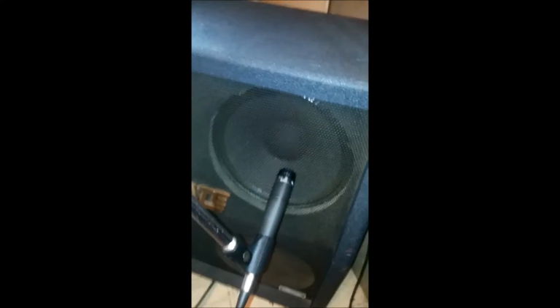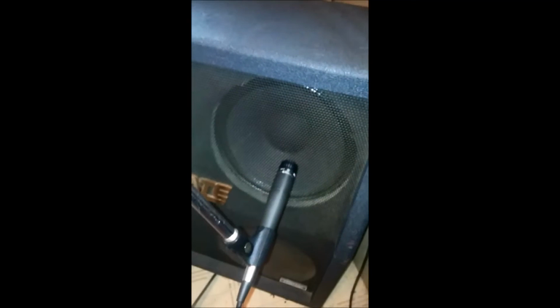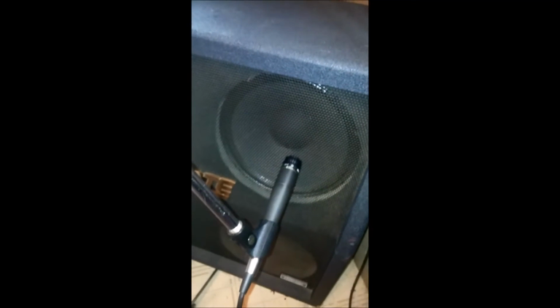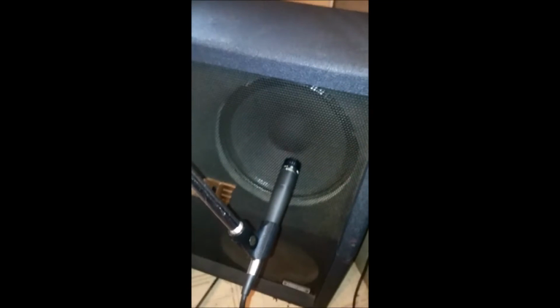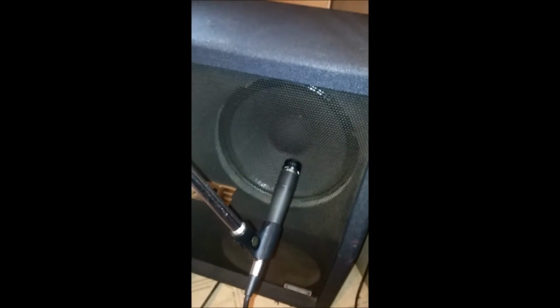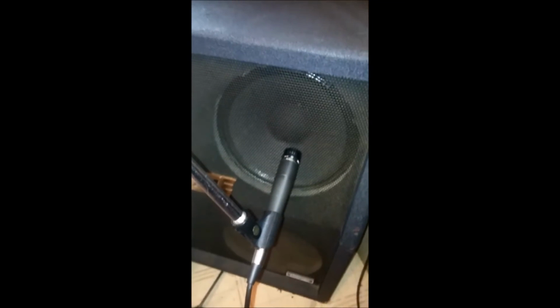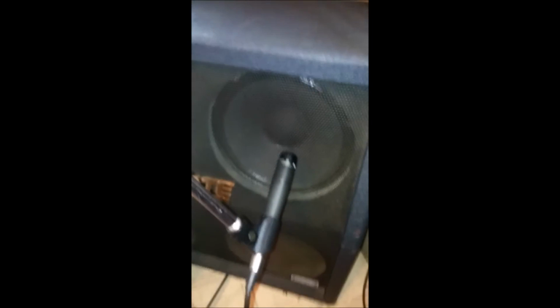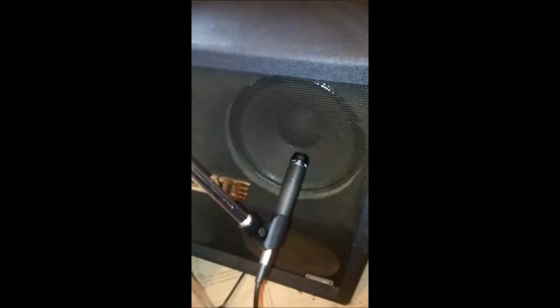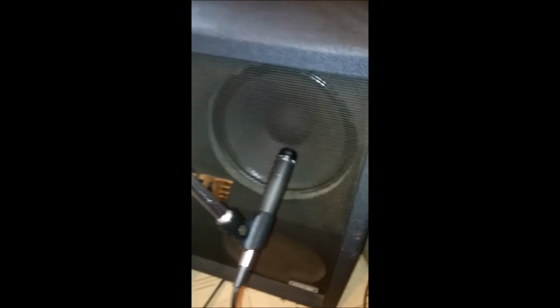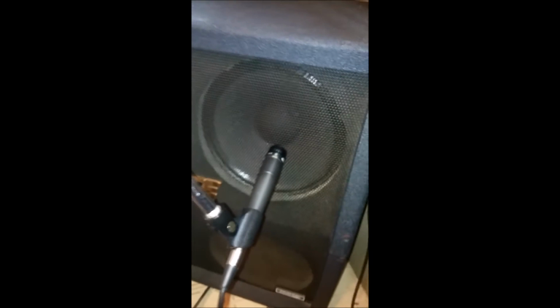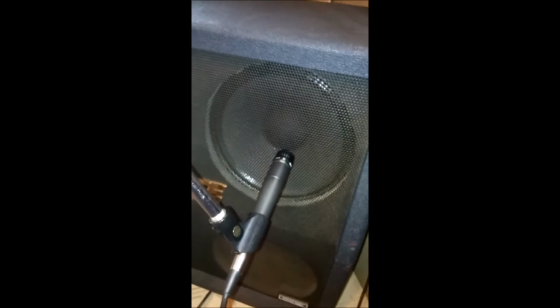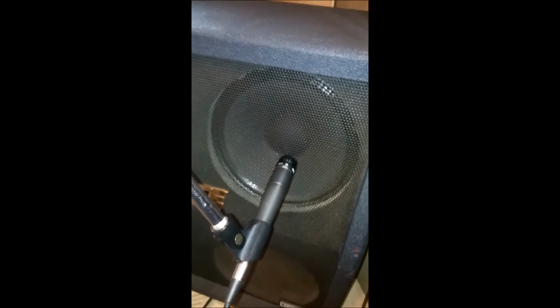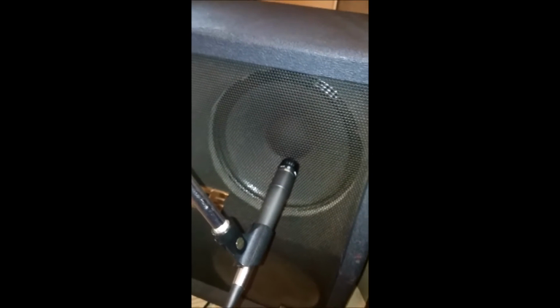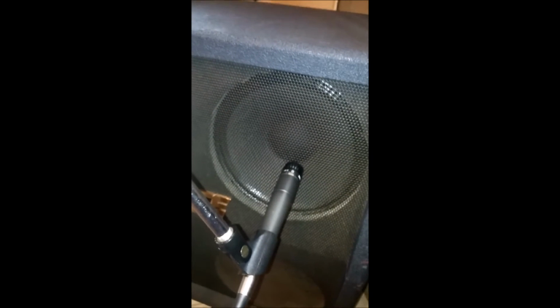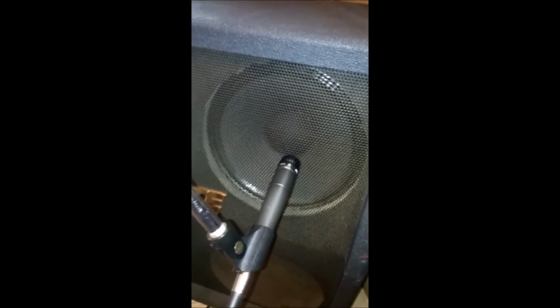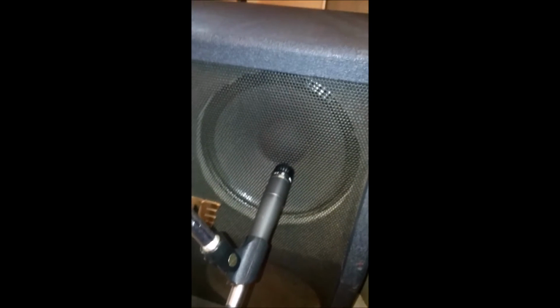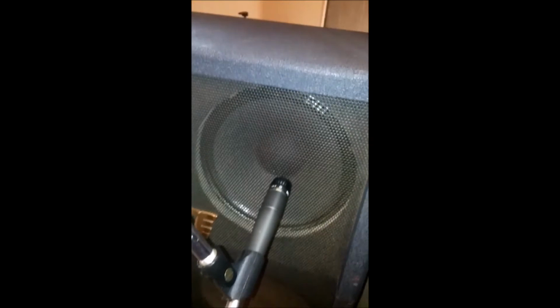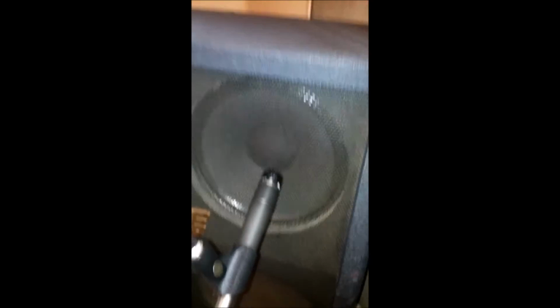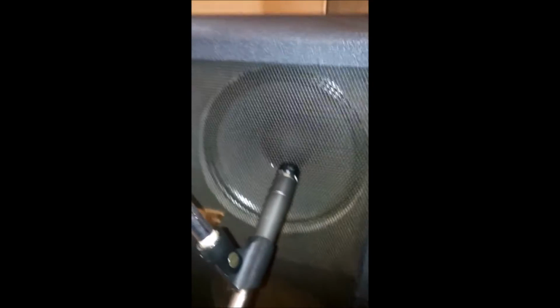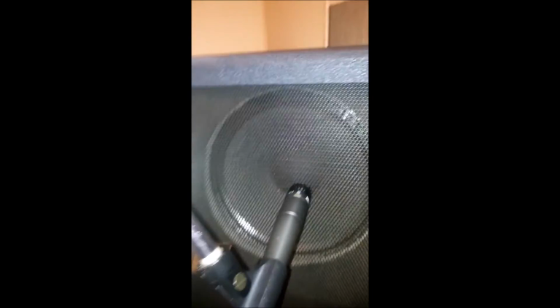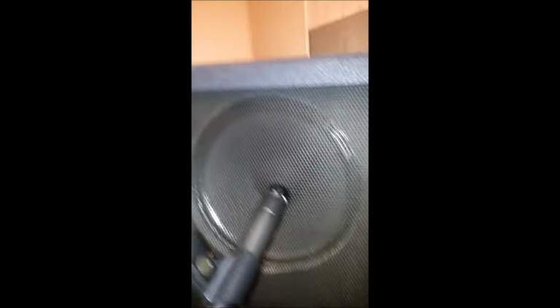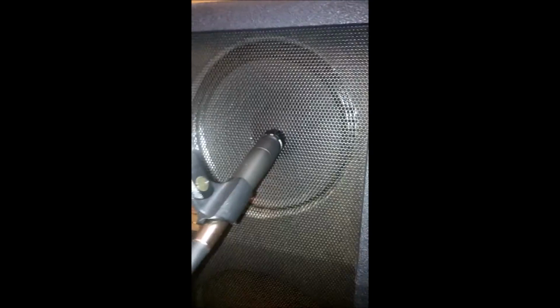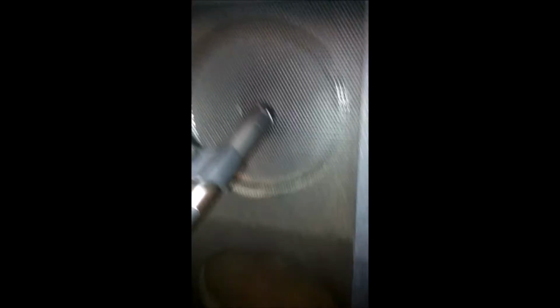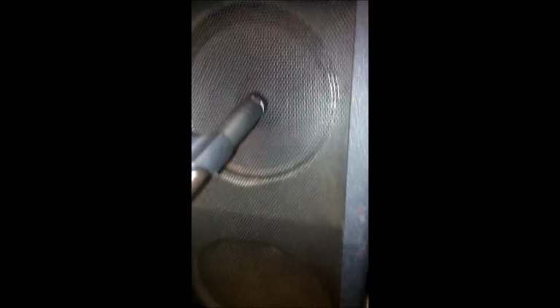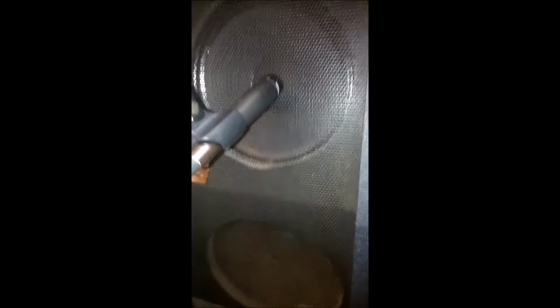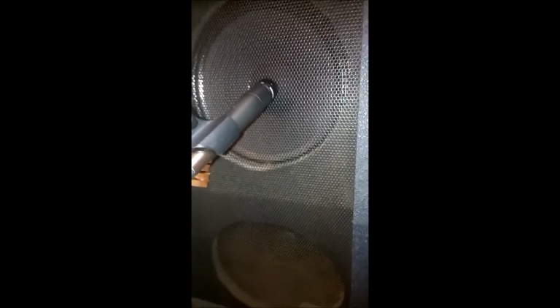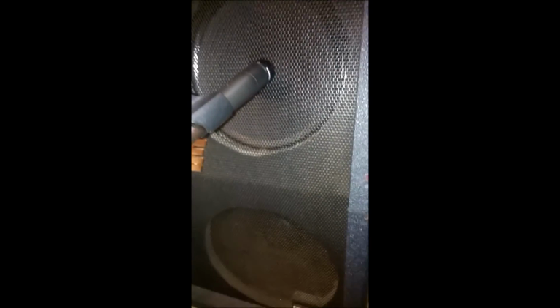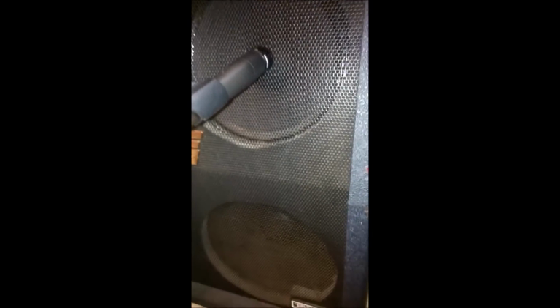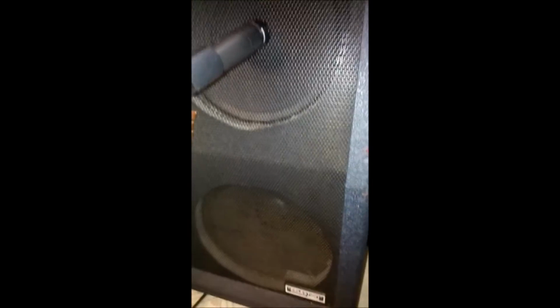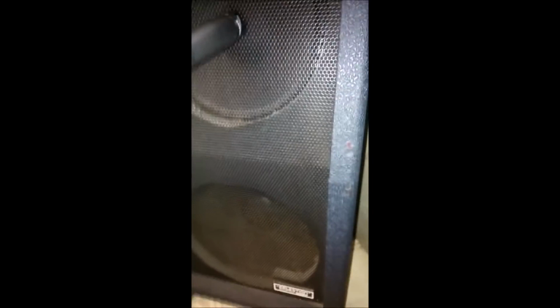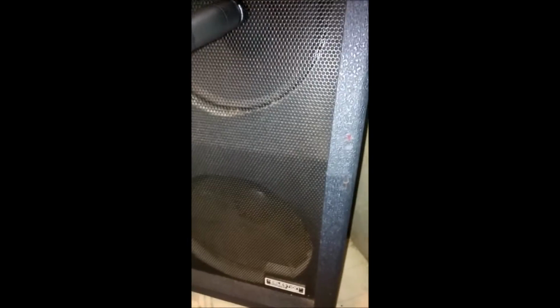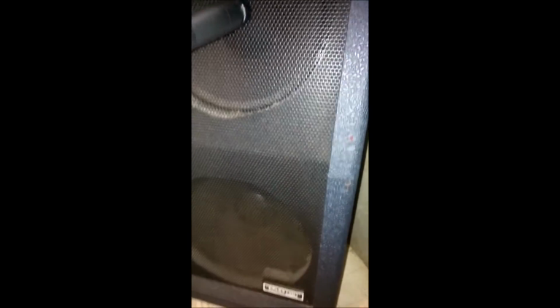Hey guys, it's my SM57 micing up this Blue Voodoo cab — what I believe to be a Blue Voodoo cab. It's going along with my Blue Voodoo head, which I'm selling for $400.